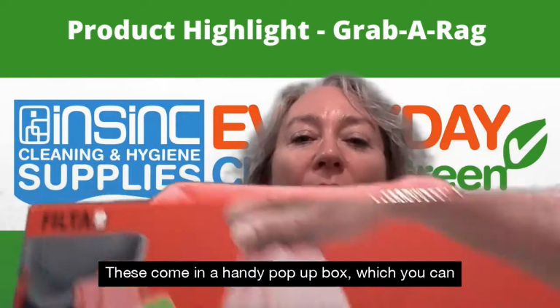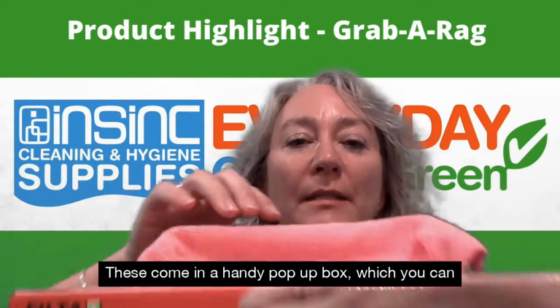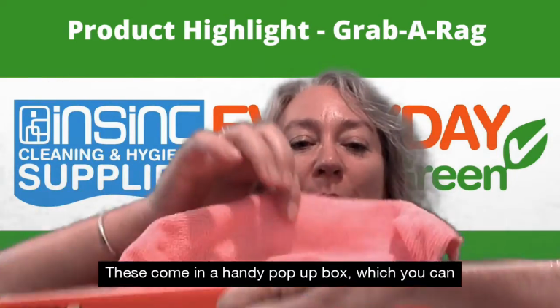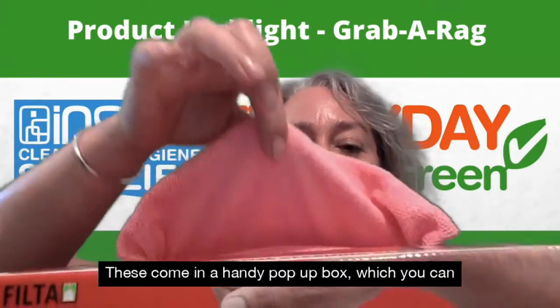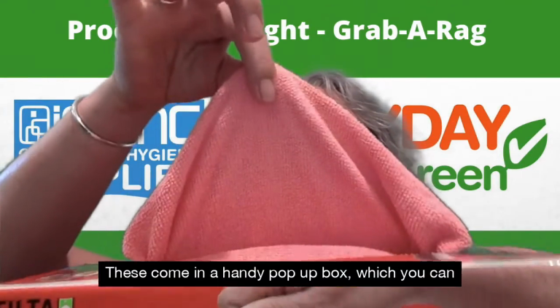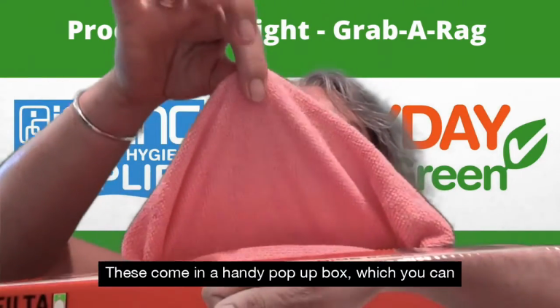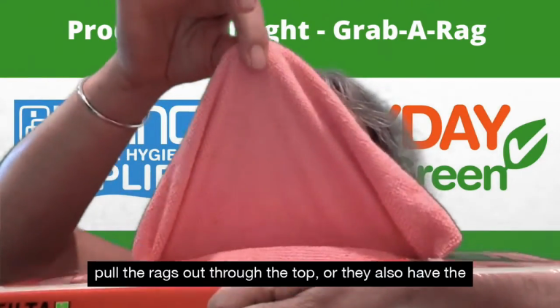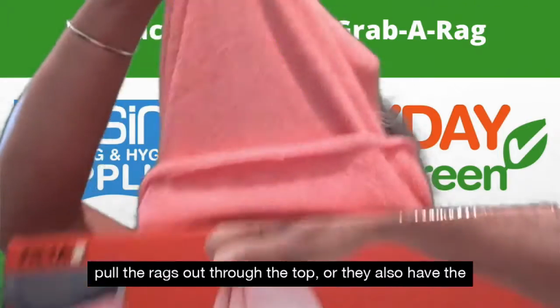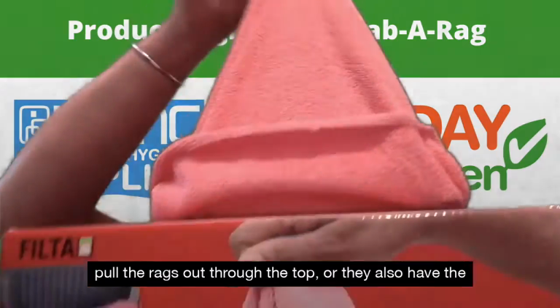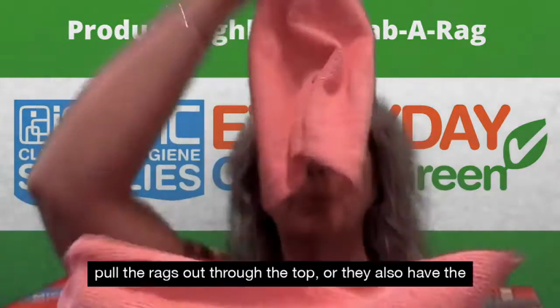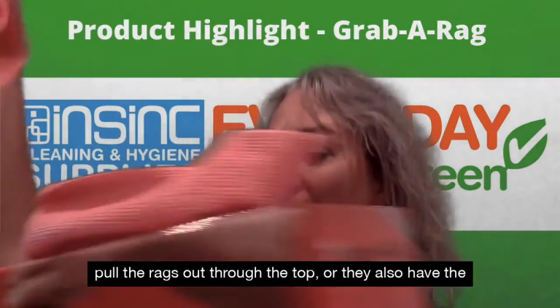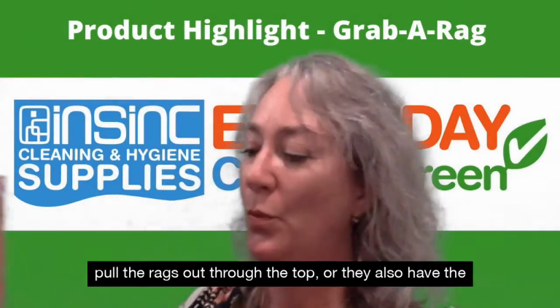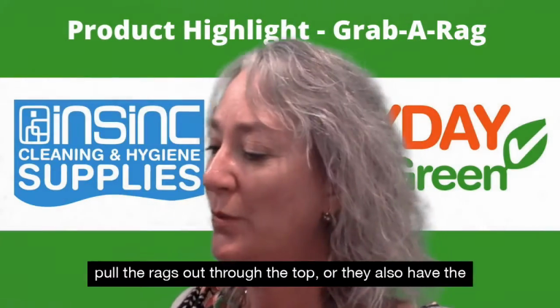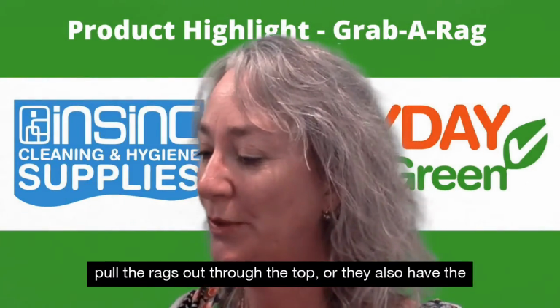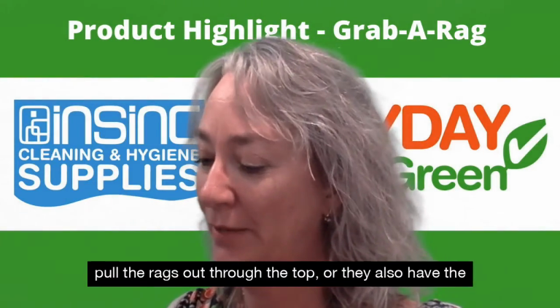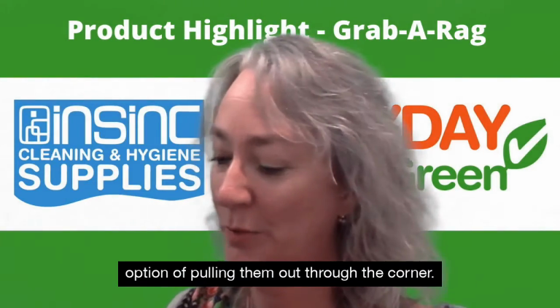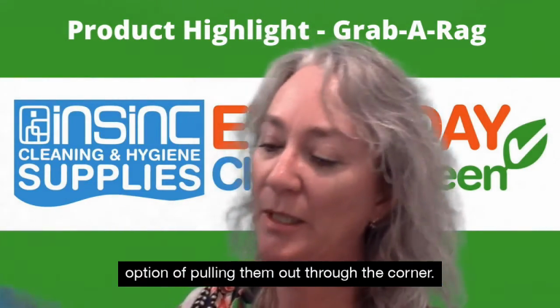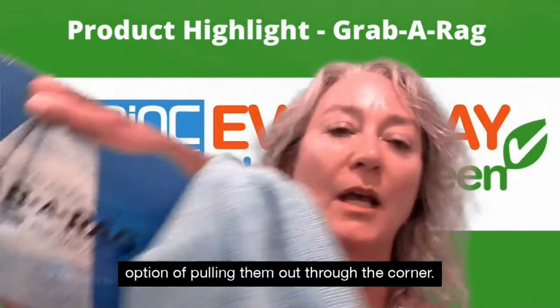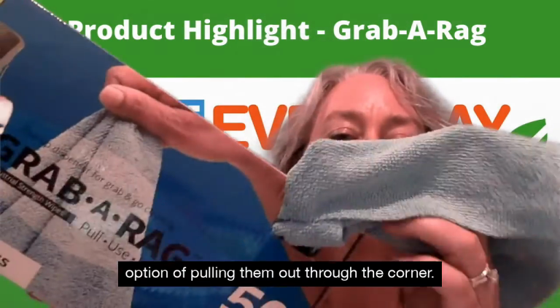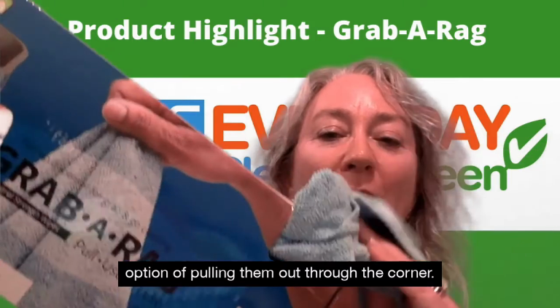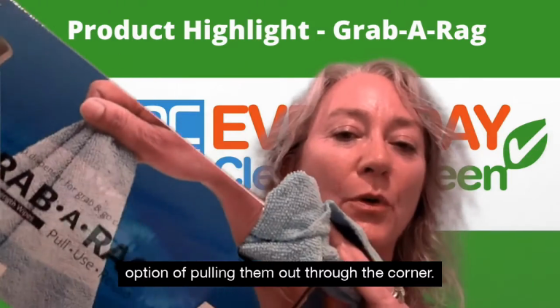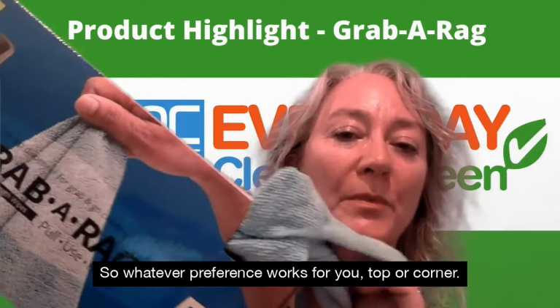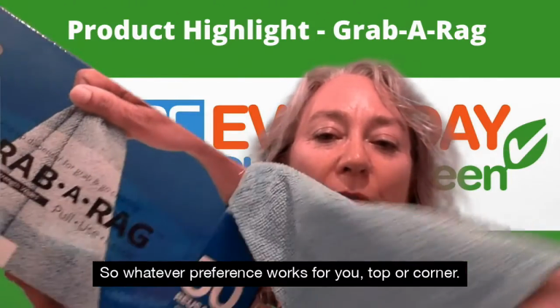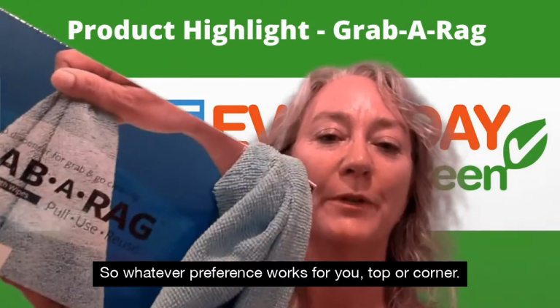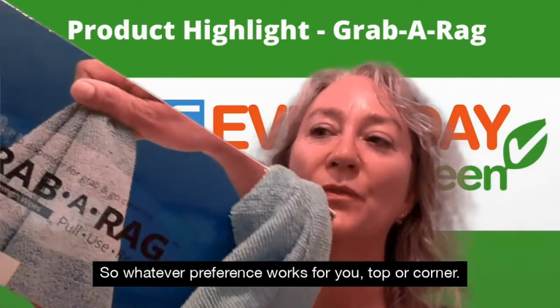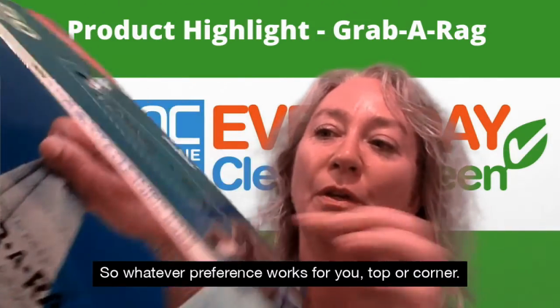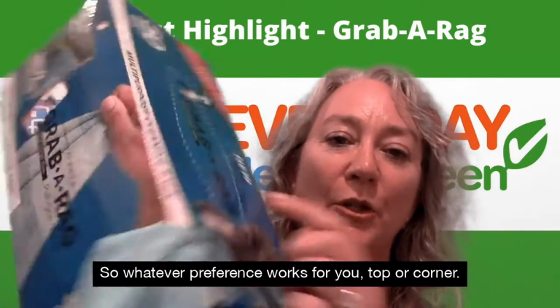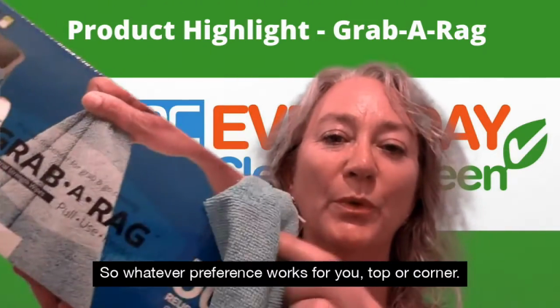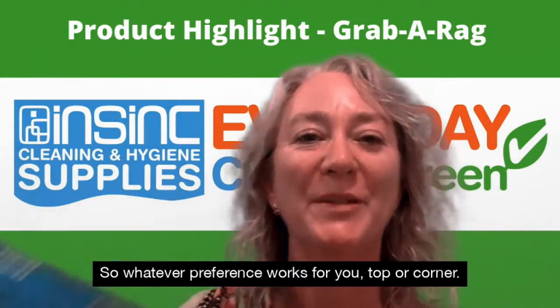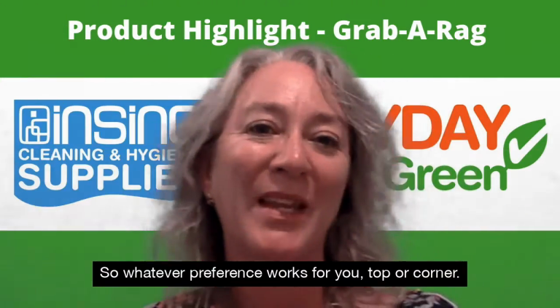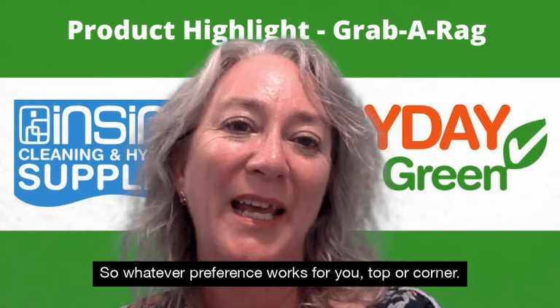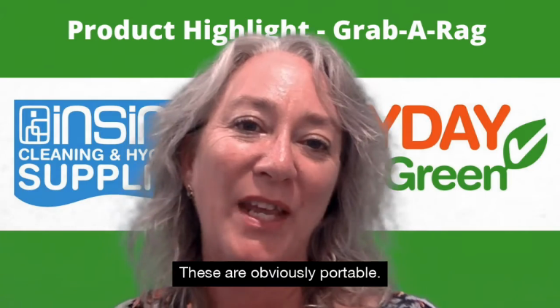These come in a handy pop-up box which you can pull the rags out through the top, or they also have the option of putting them out through the corner — so whatever preference works for you, top or corner.